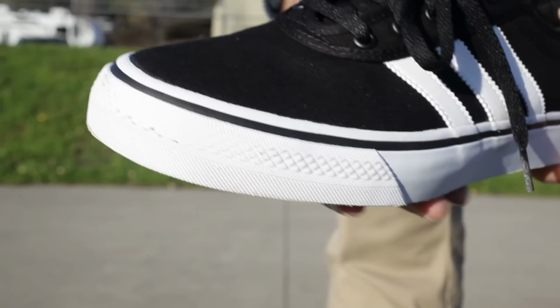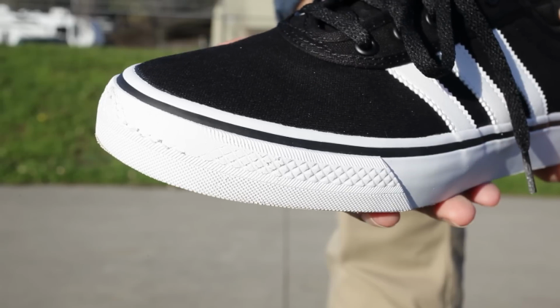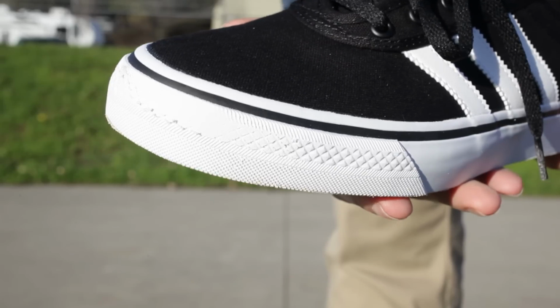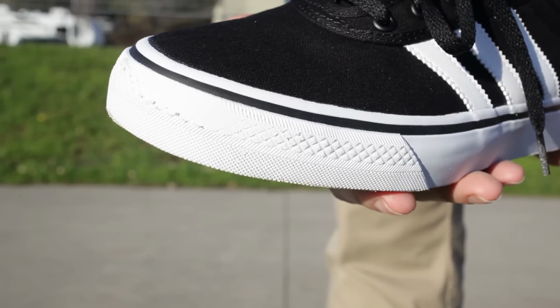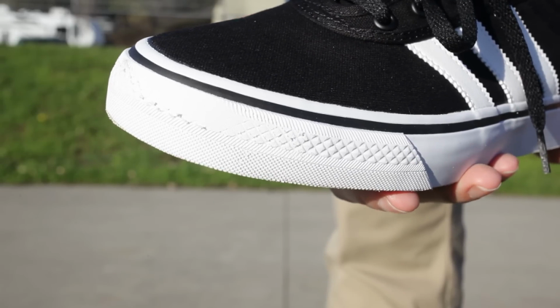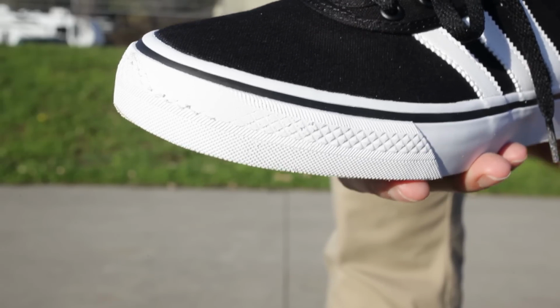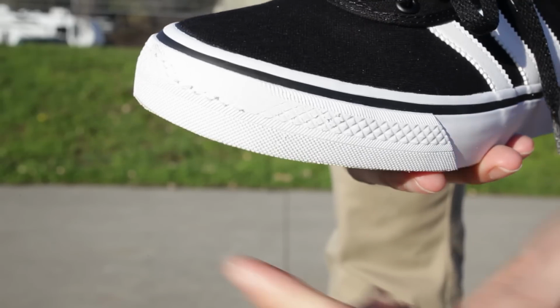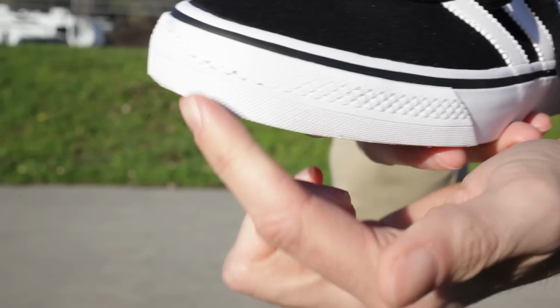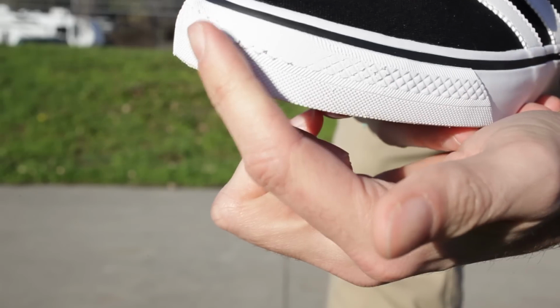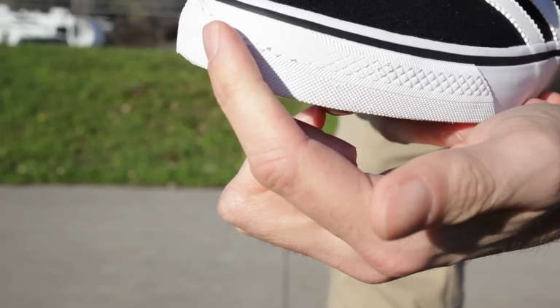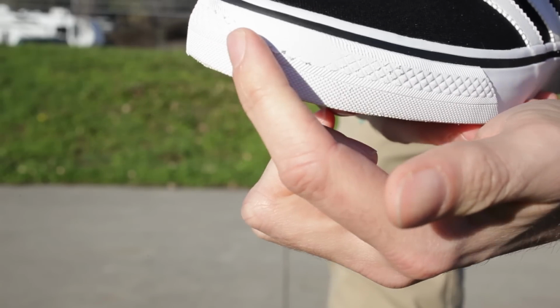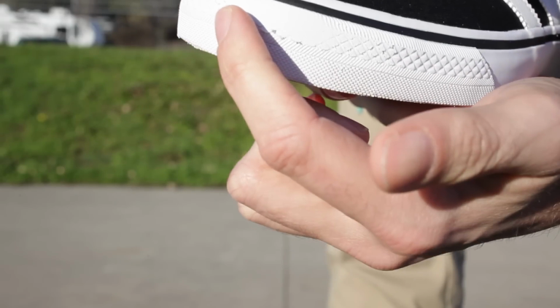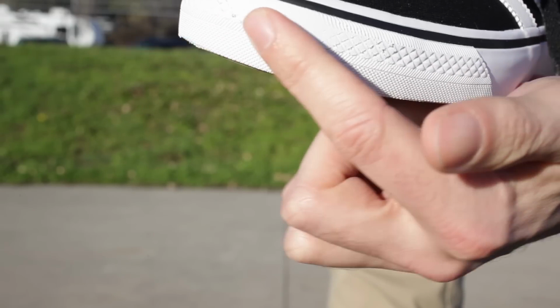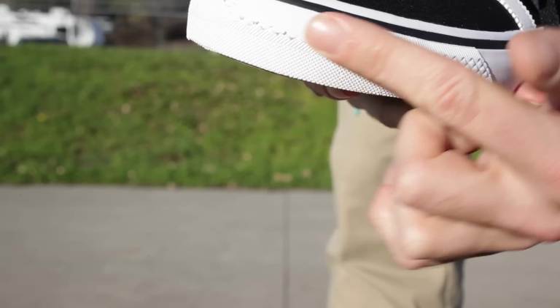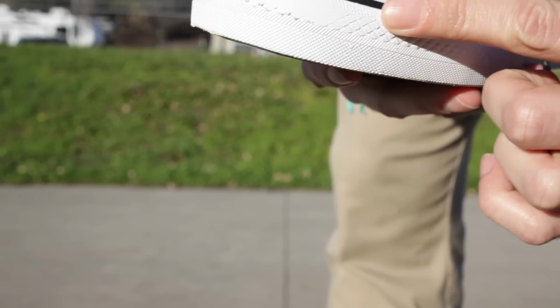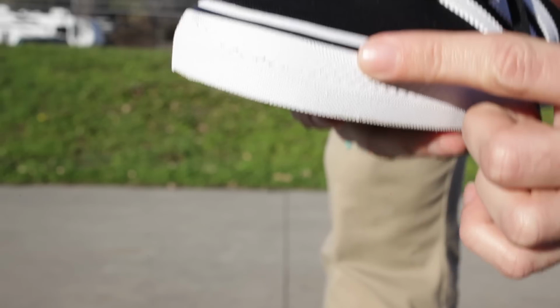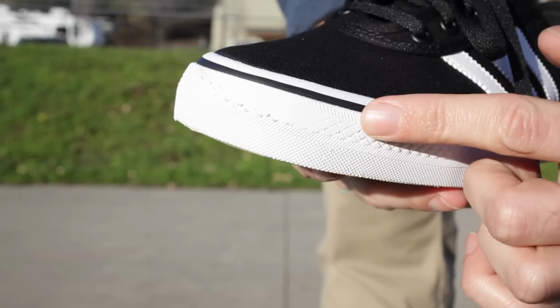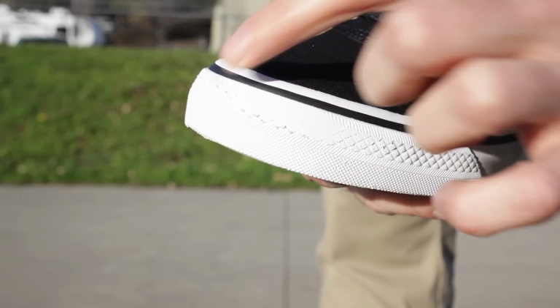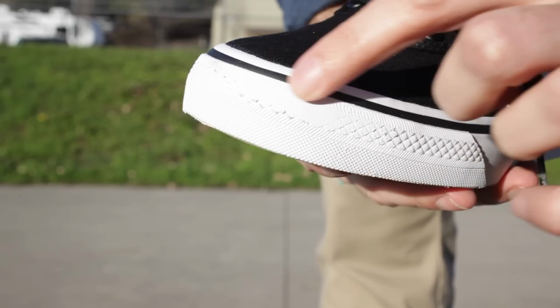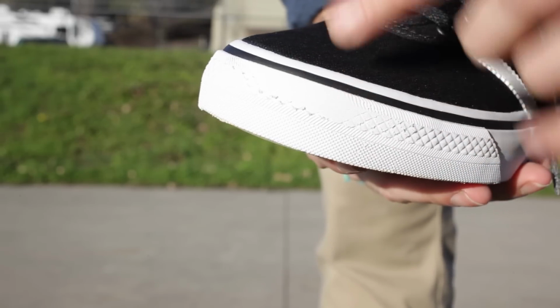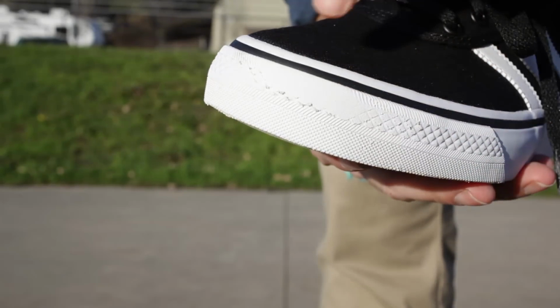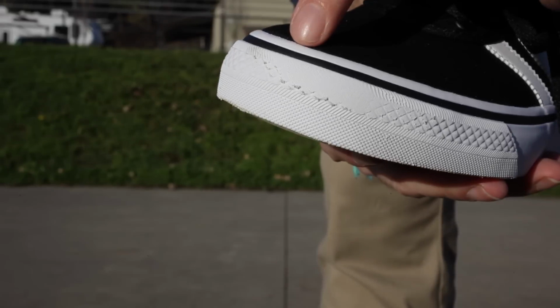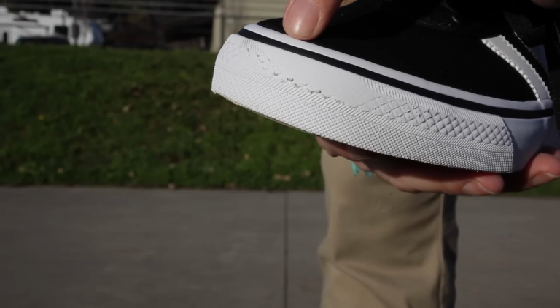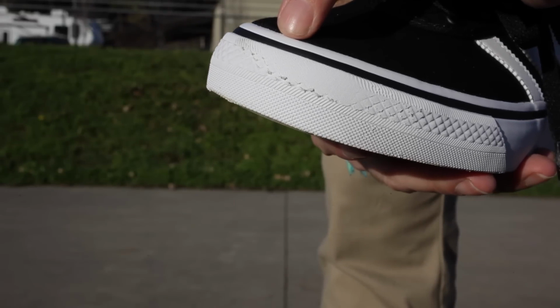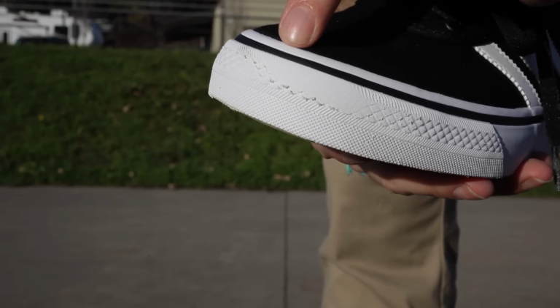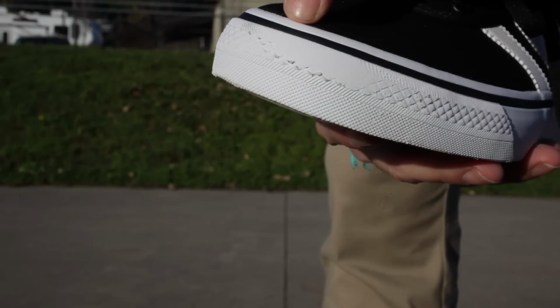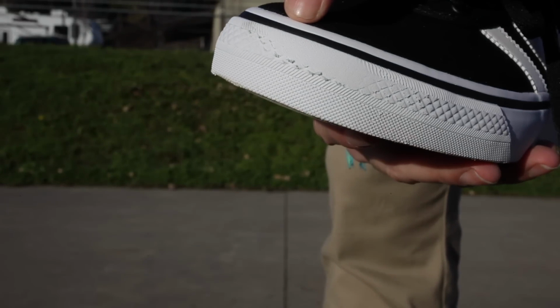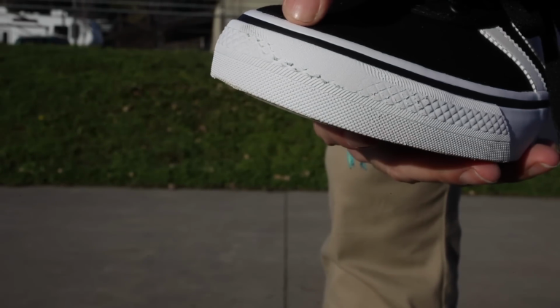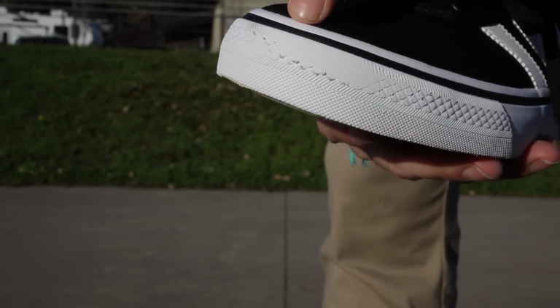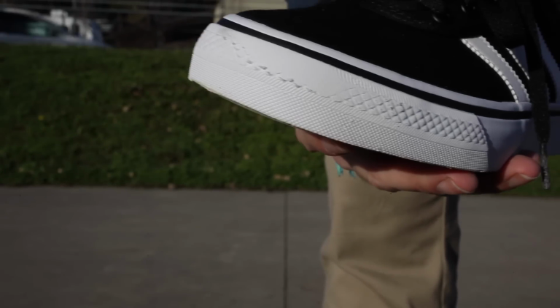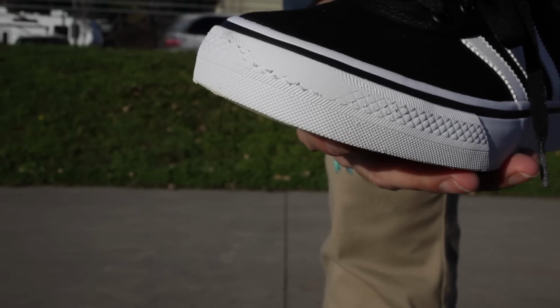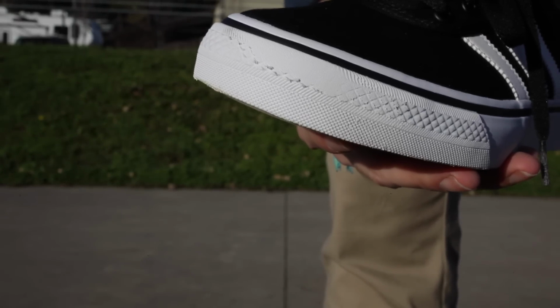After 20 kickflips in a row, we've got a little bit of wear just on the very tip of the toe here. We haven't gone through the stripe yet. That may happen, it may not. We'll see. Moving on.